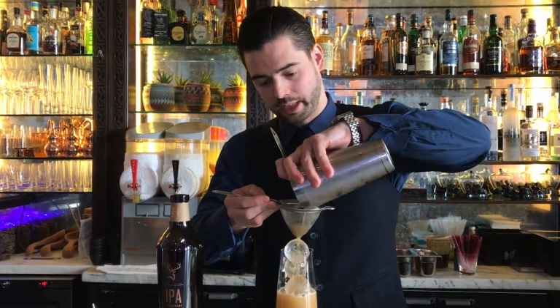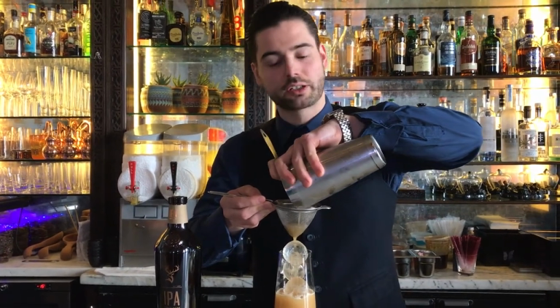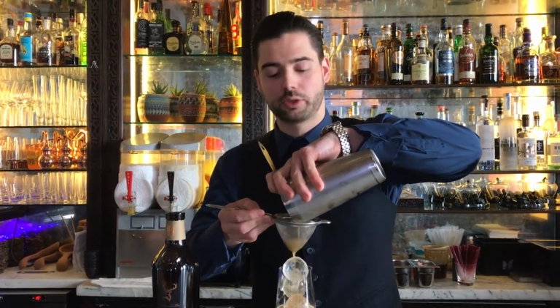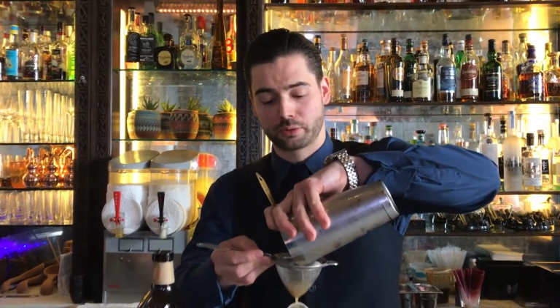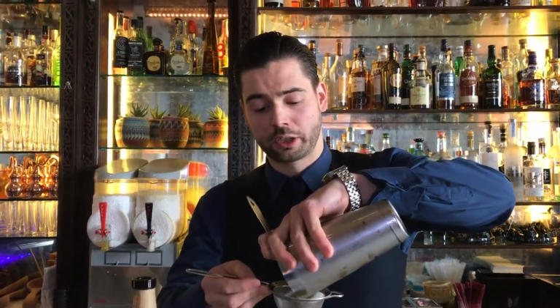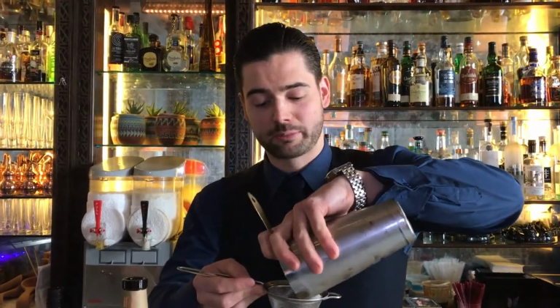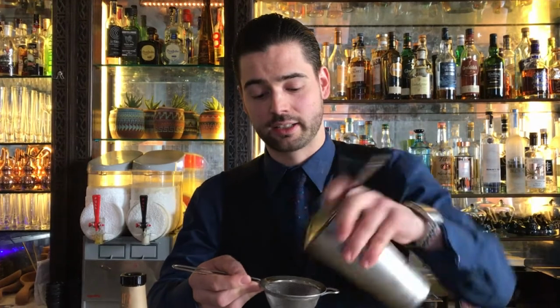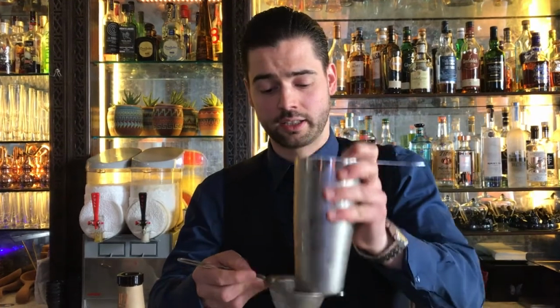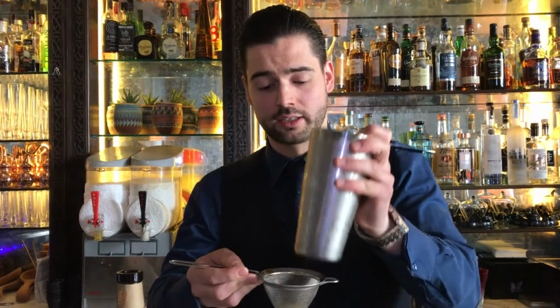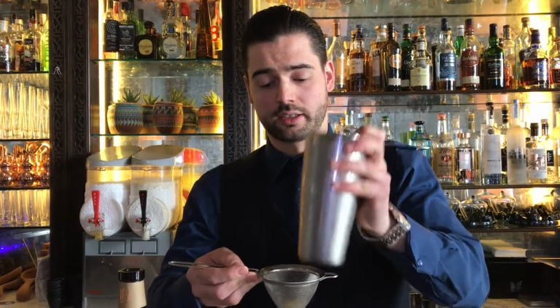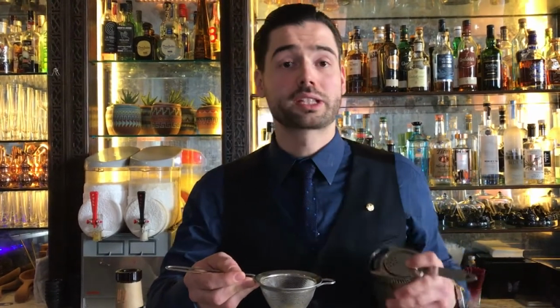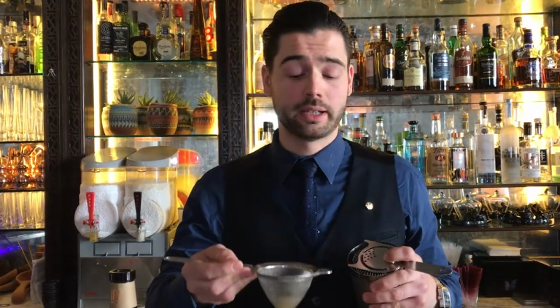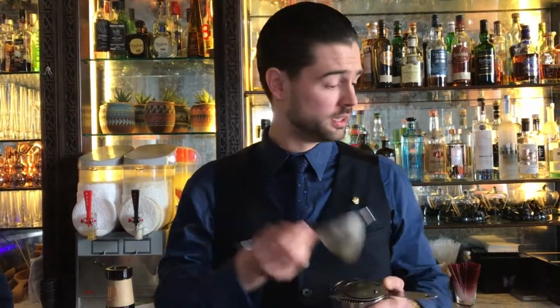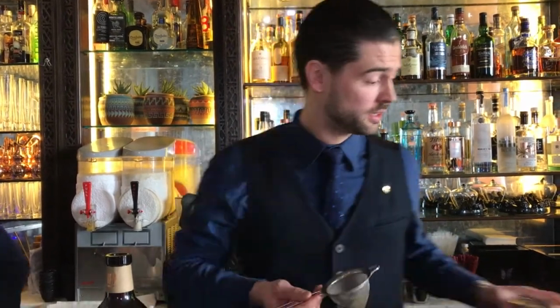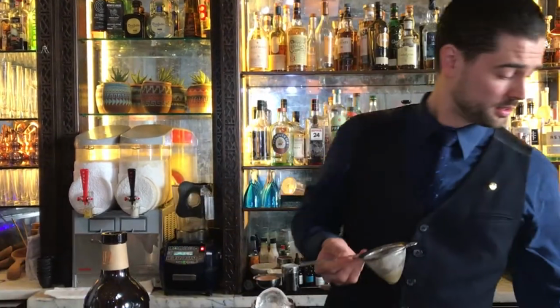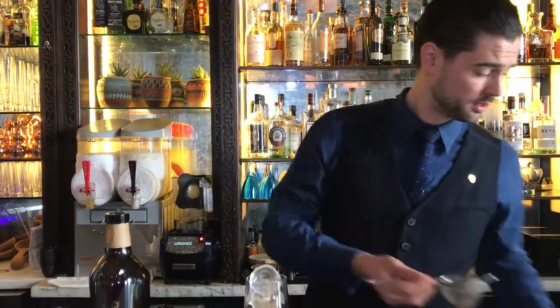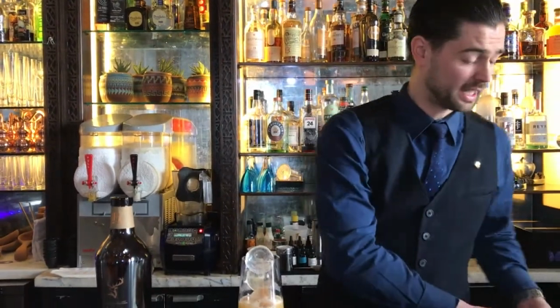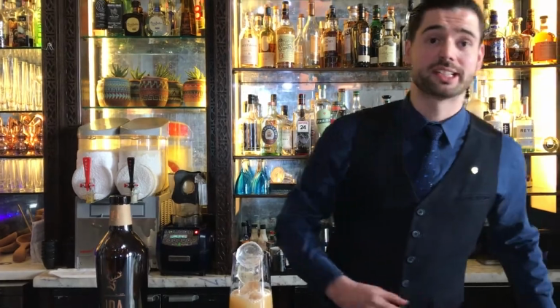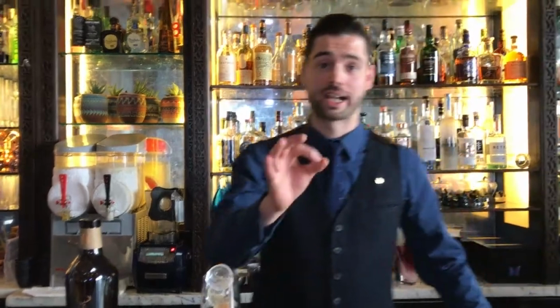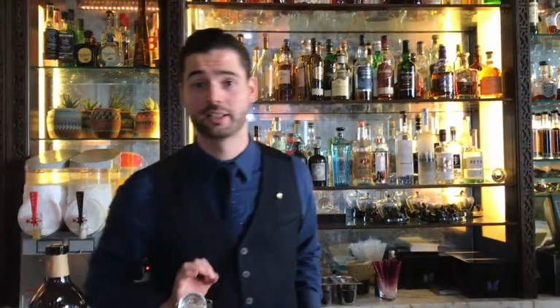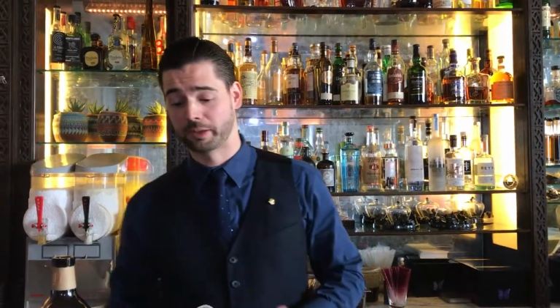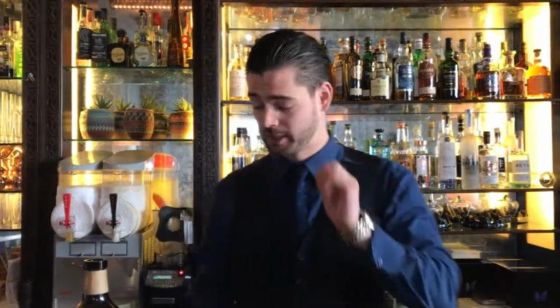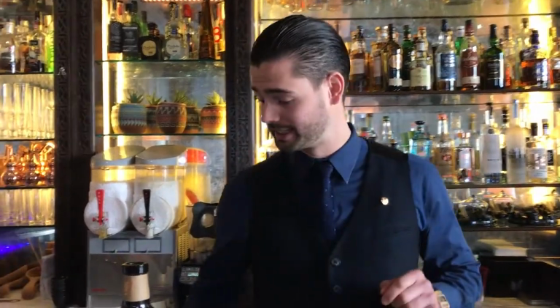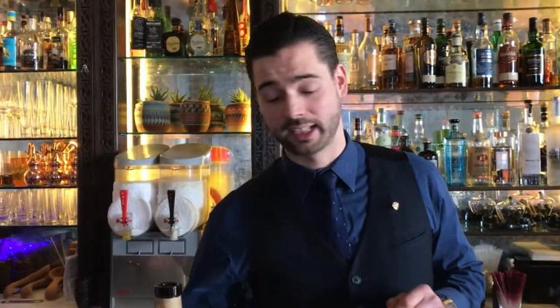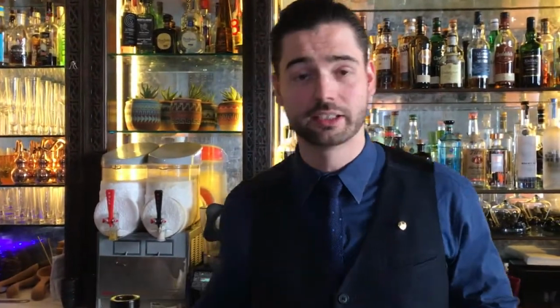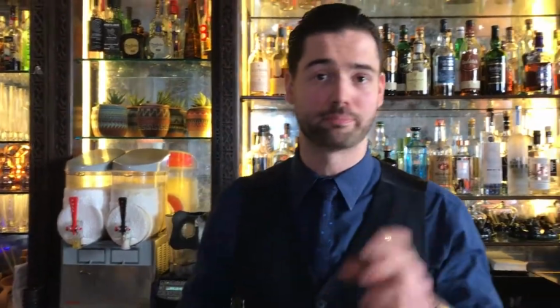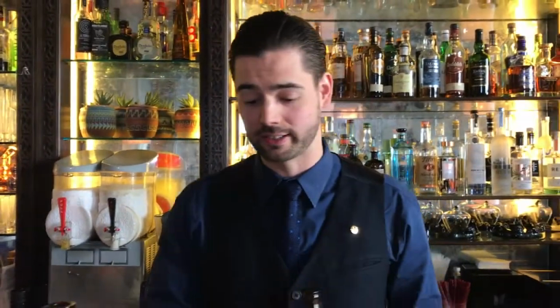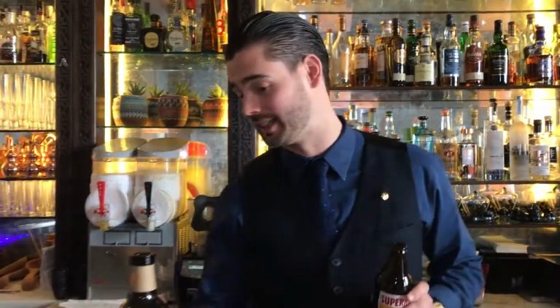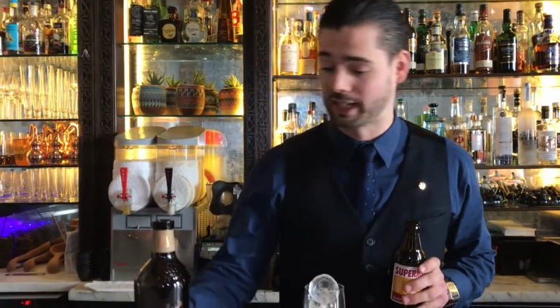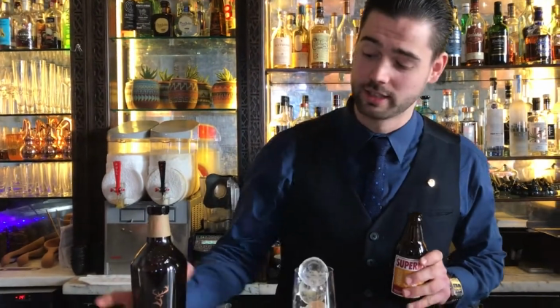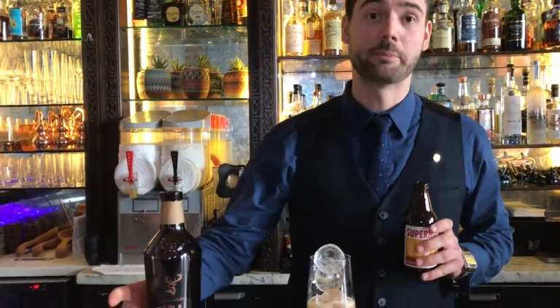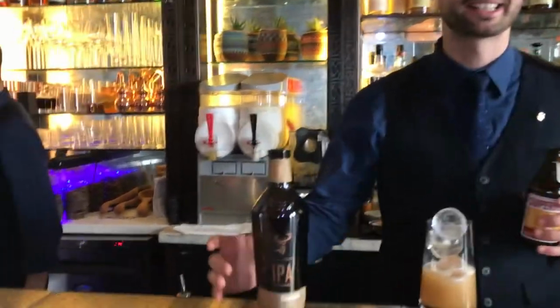With this cocktail we were trying to create something that looks like a beer and is just as refreshing as a beer, but there's not a single dash of beer in it — unless you count the IPA cask.